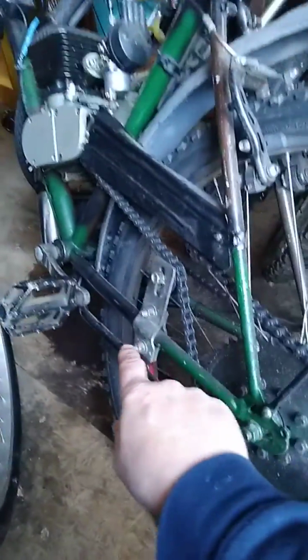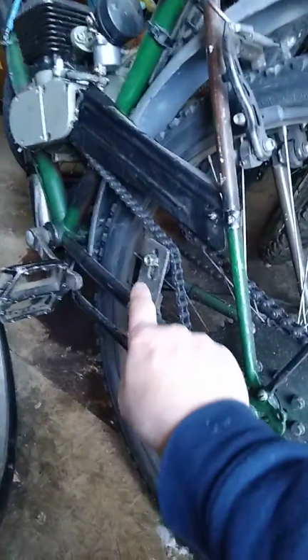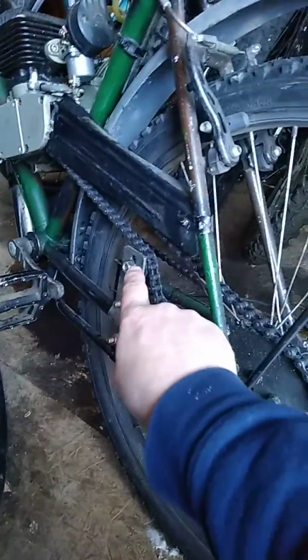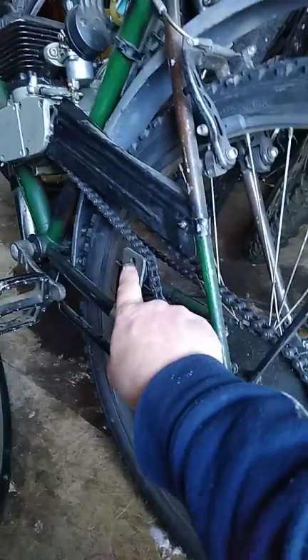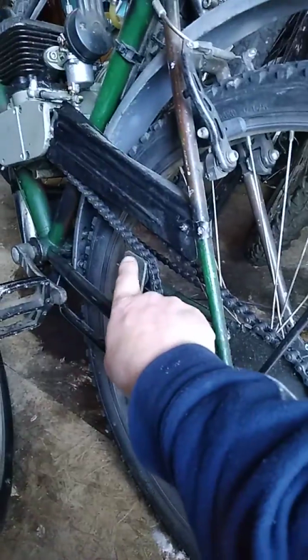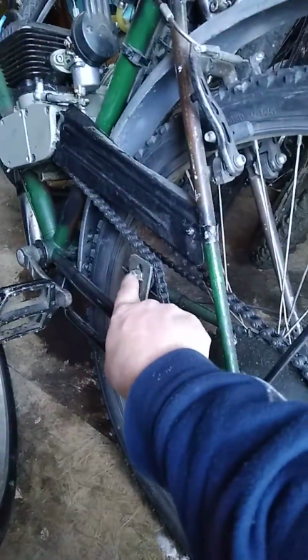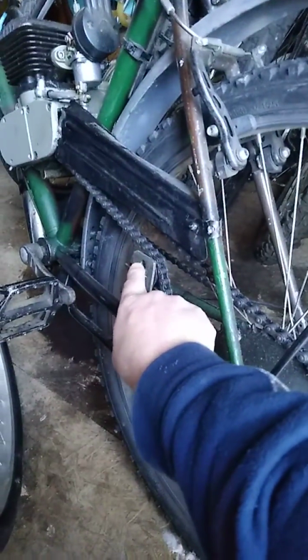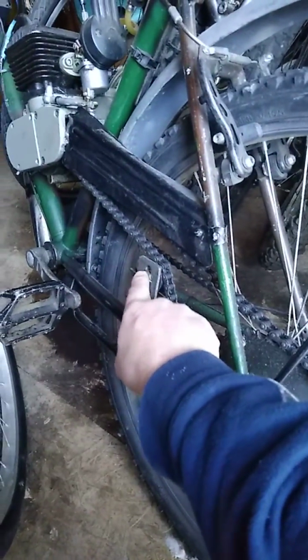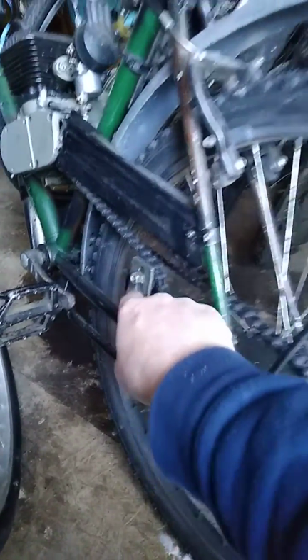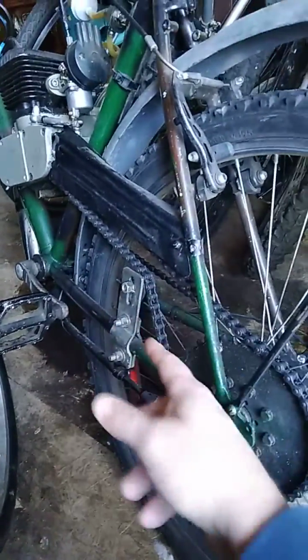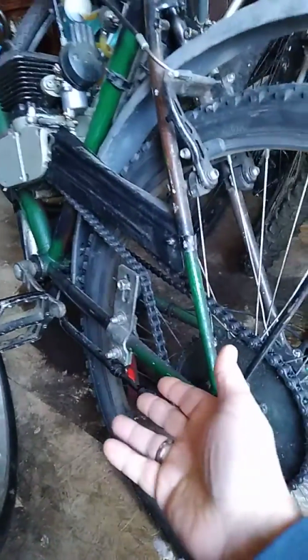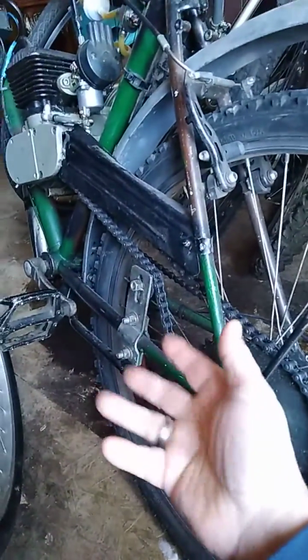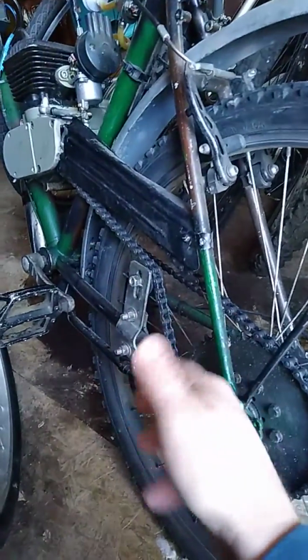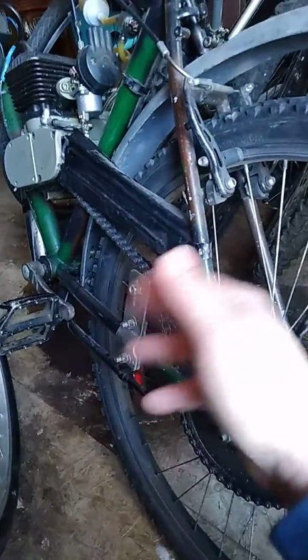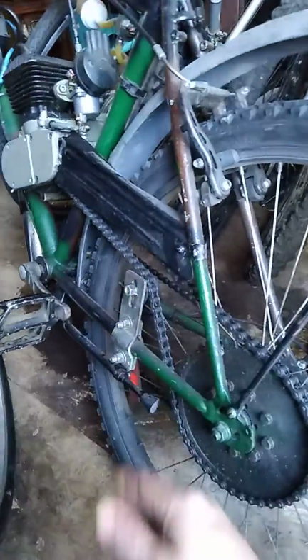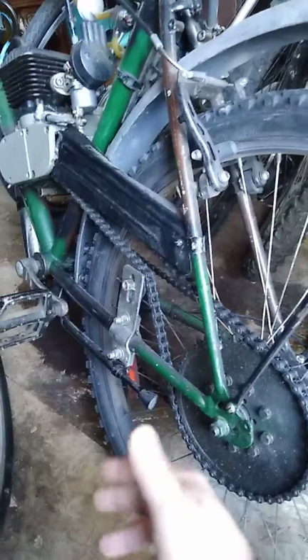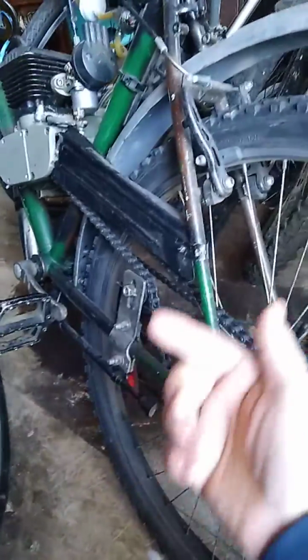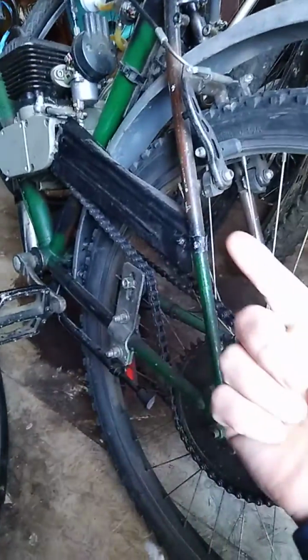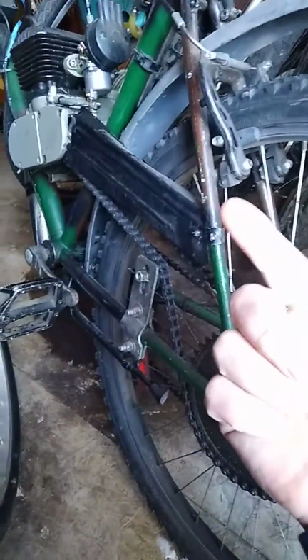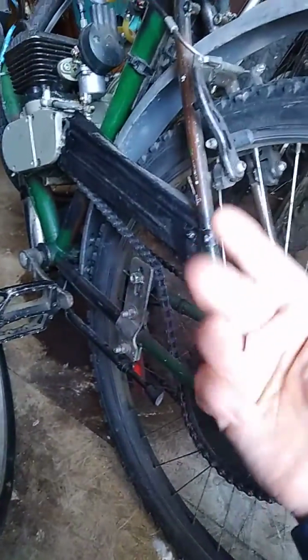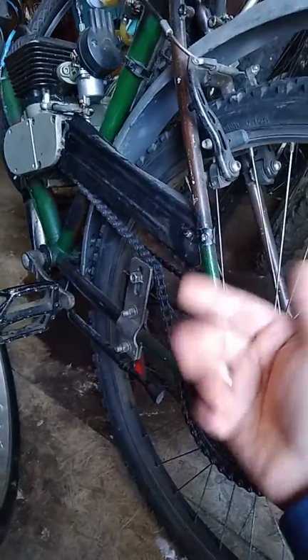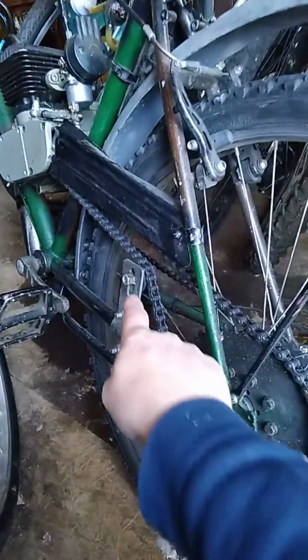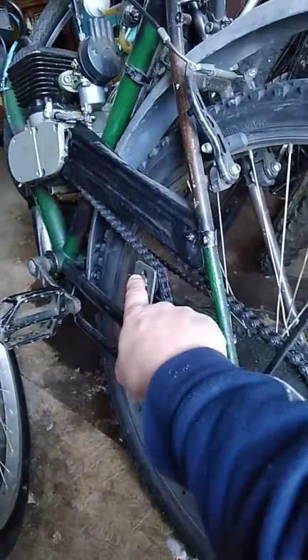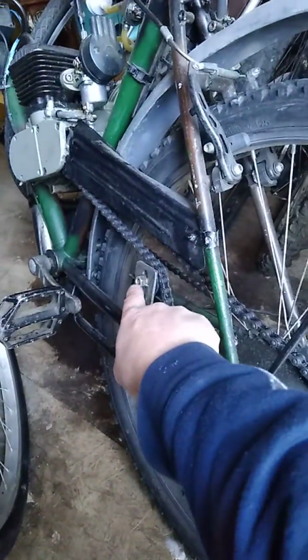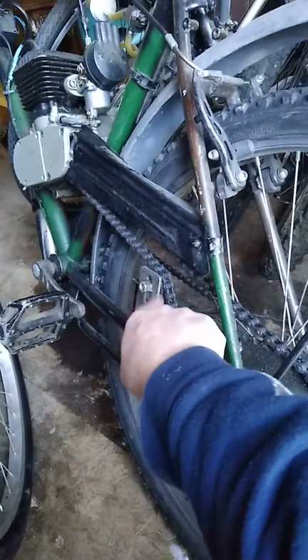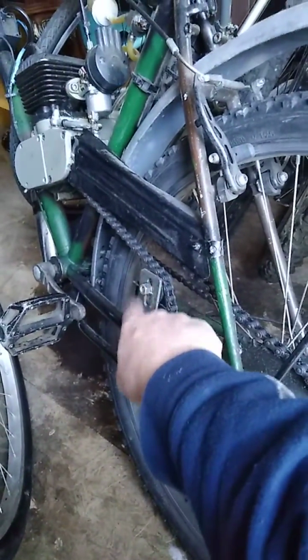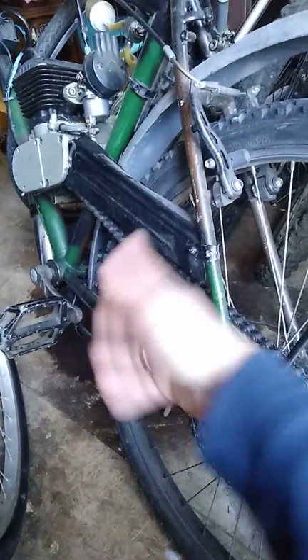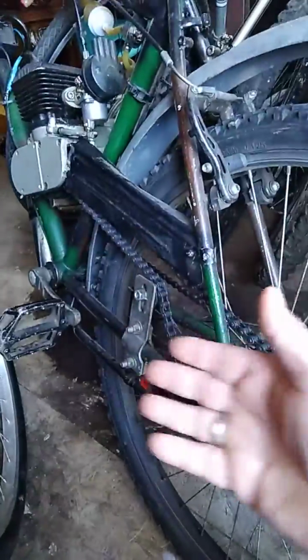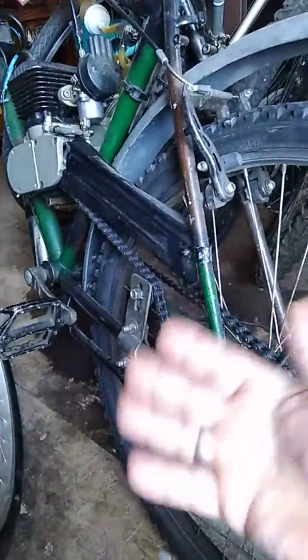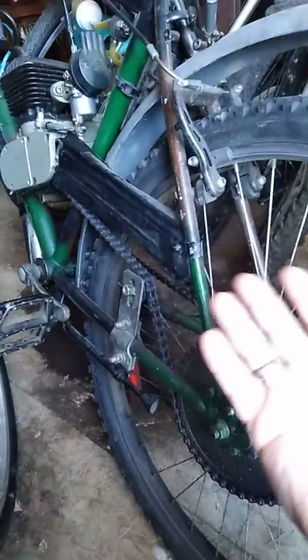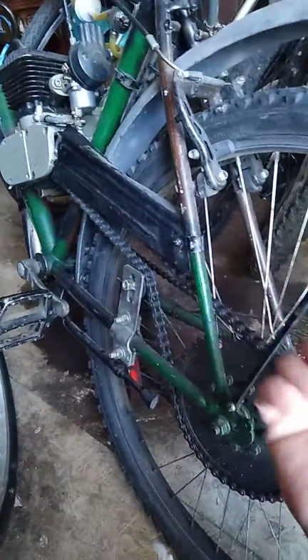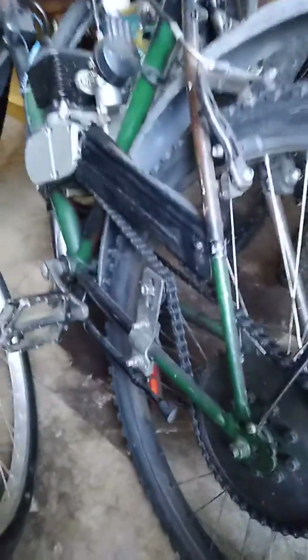The only thing I don't use a nylon locking nut on is for my tensioner wheel, and that's just because it's easier to undo and adjust on the fly. I always carry a 14 and a 13 in order to get this undone on the road, because it's something you're going to constantly adjust.